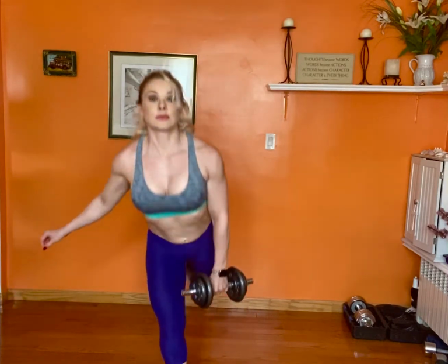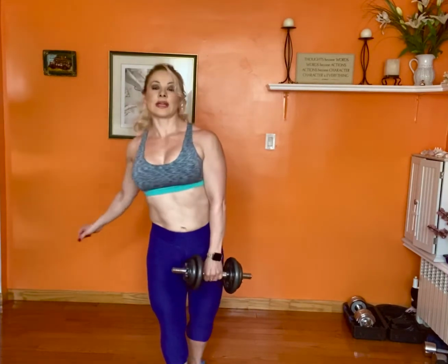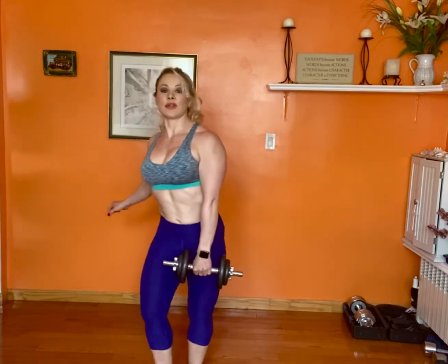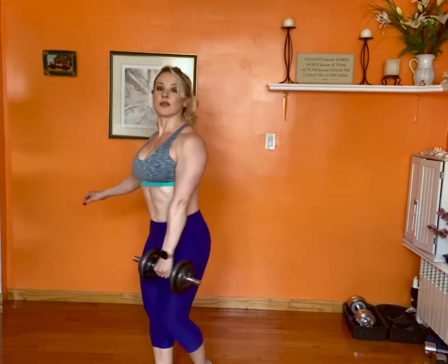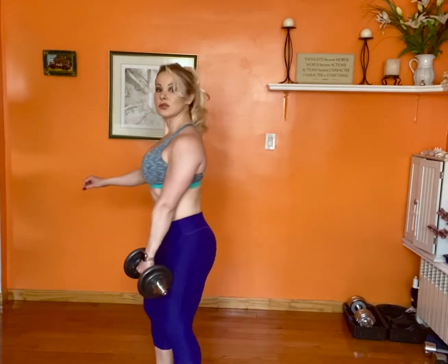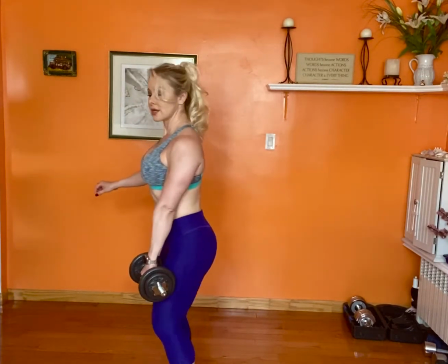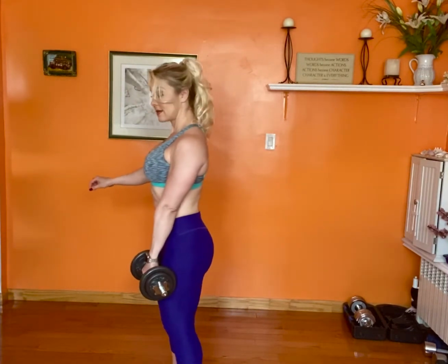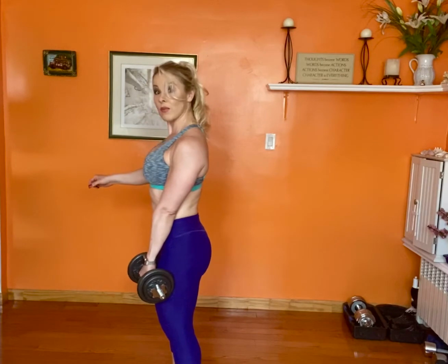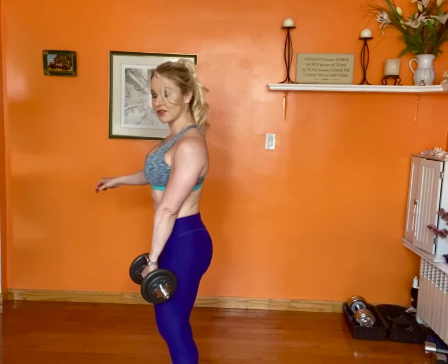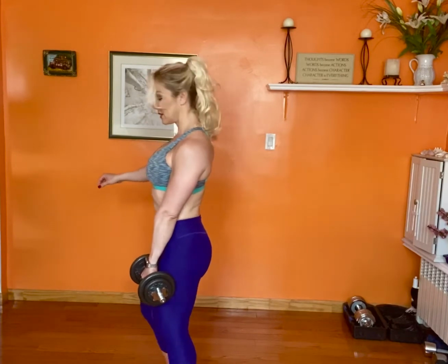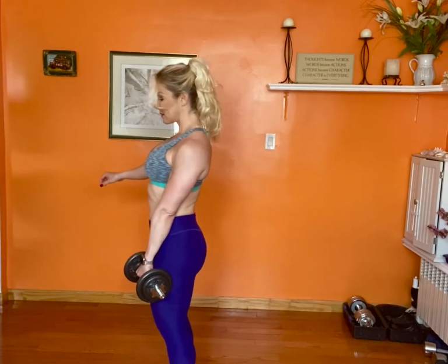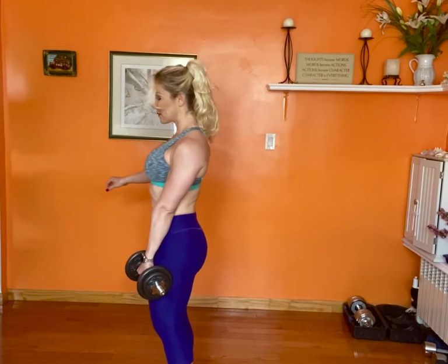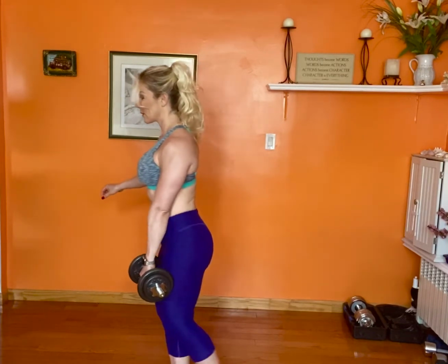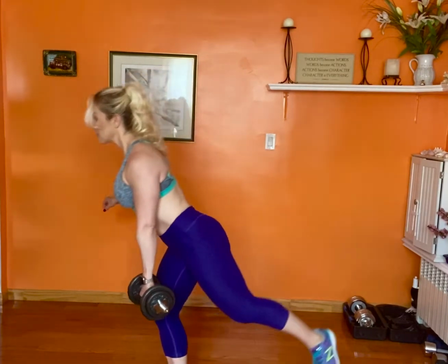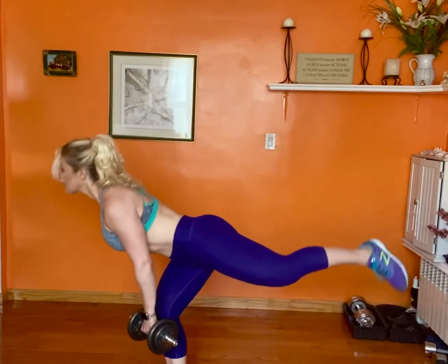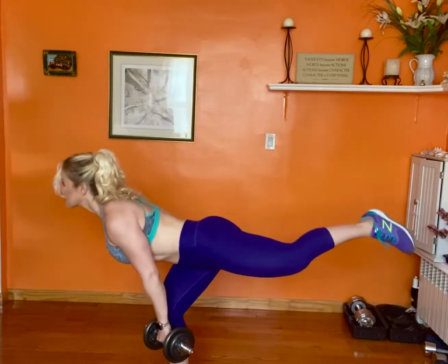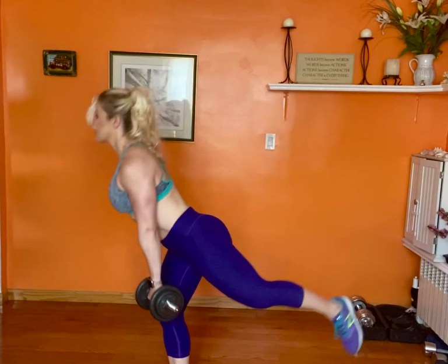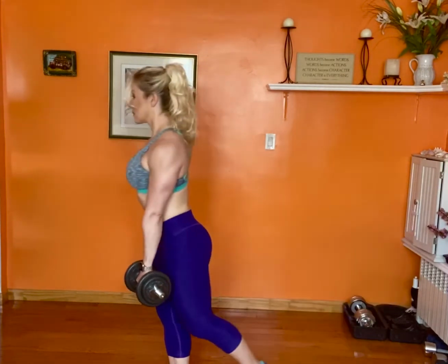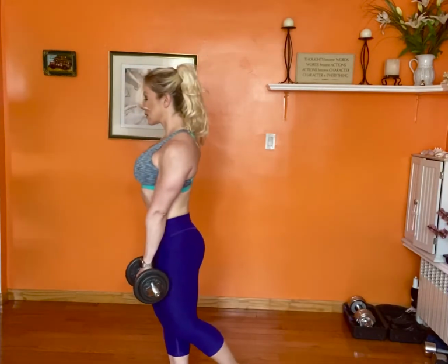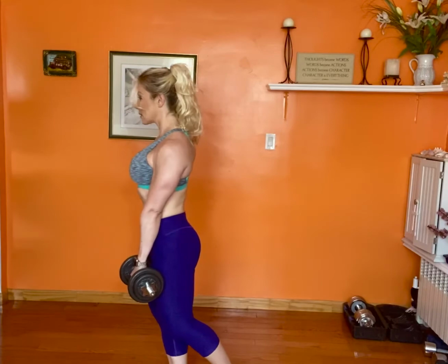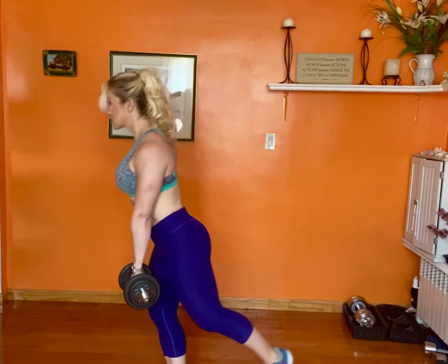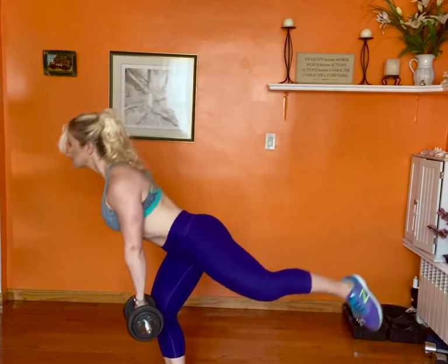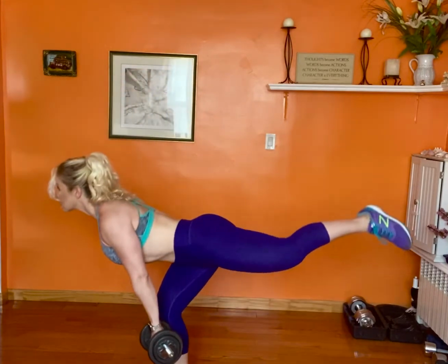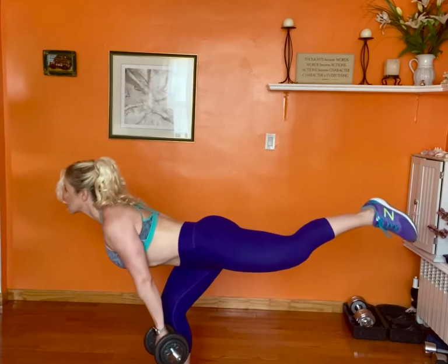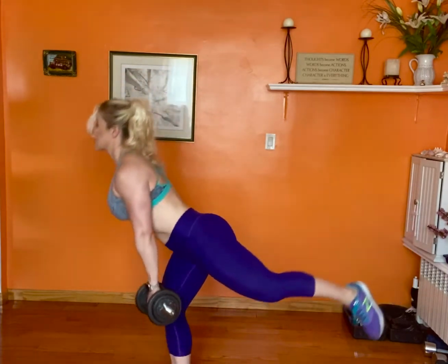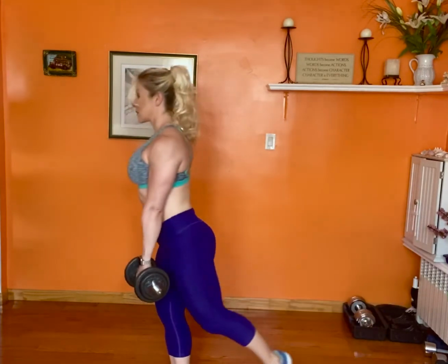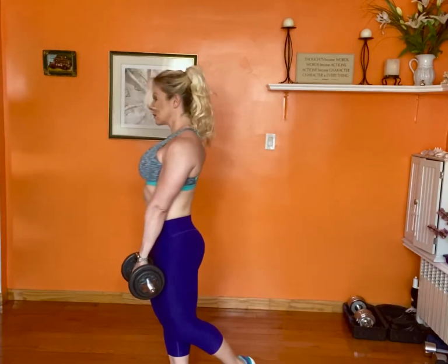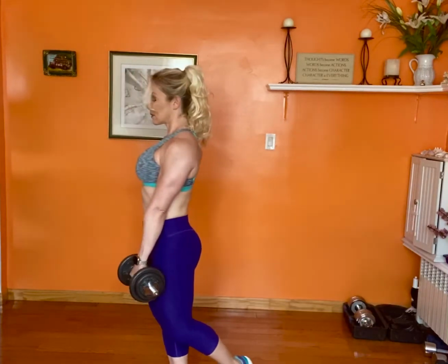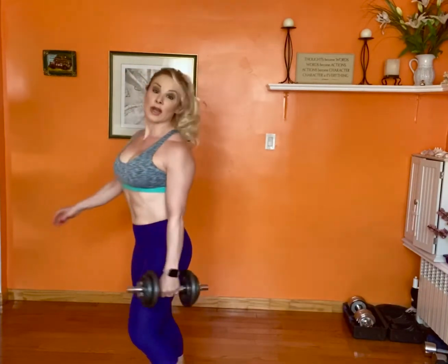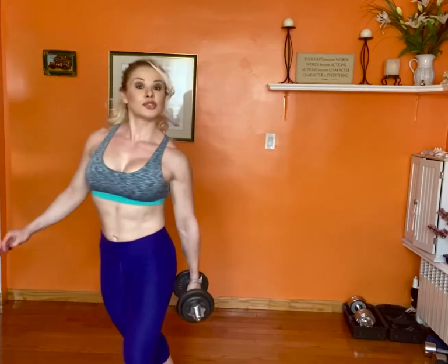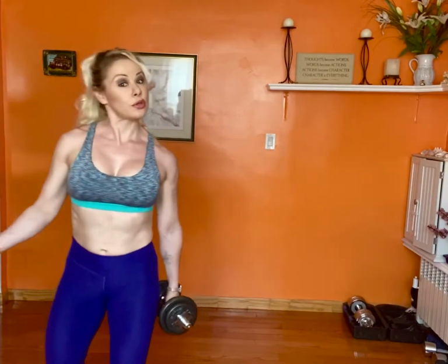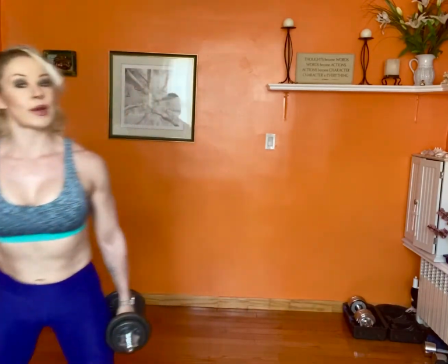Again, it's great for the glutes, the lower back even. You can also use weights.